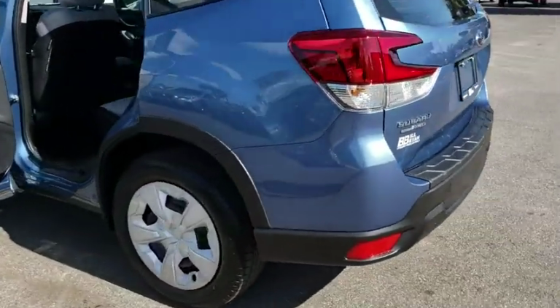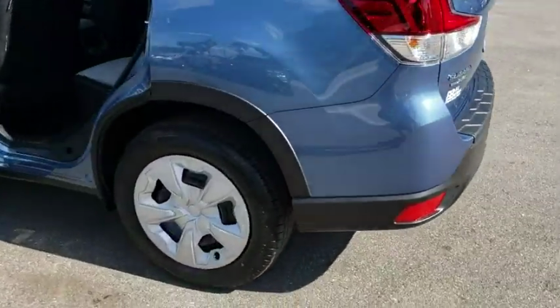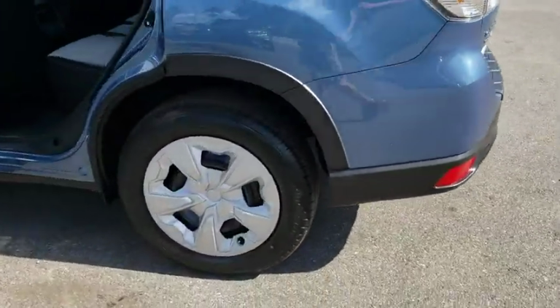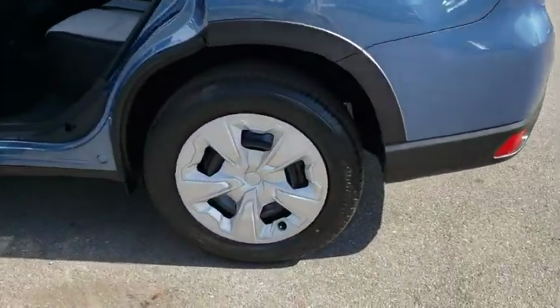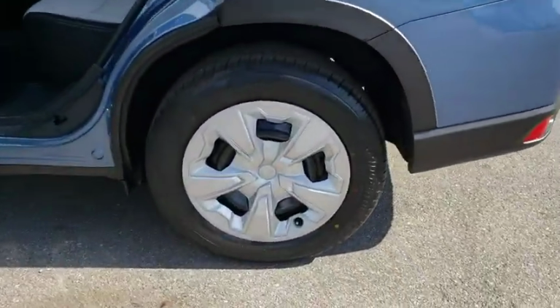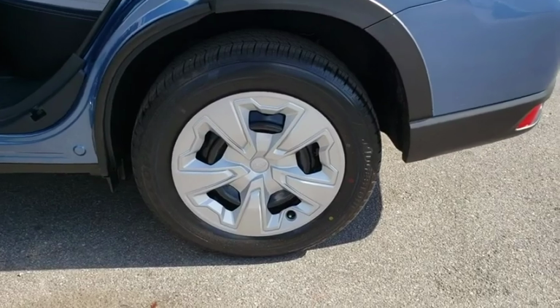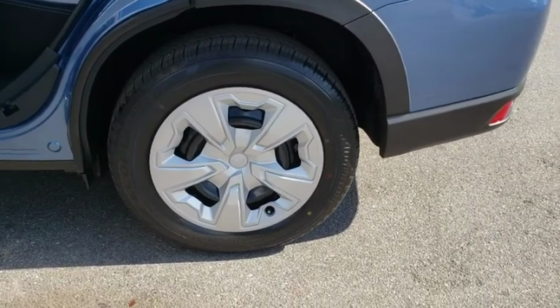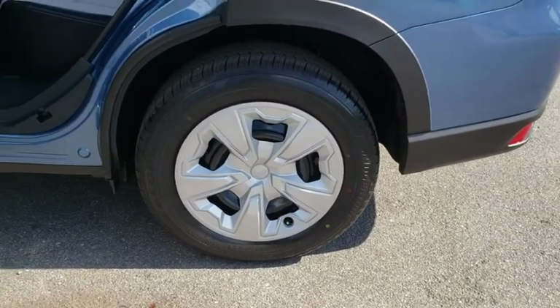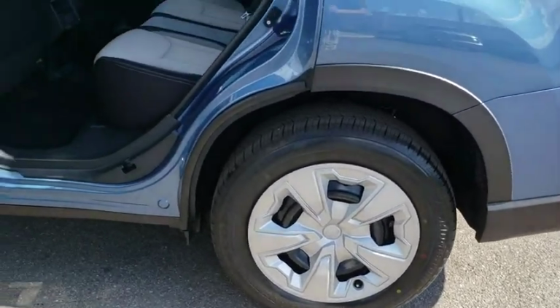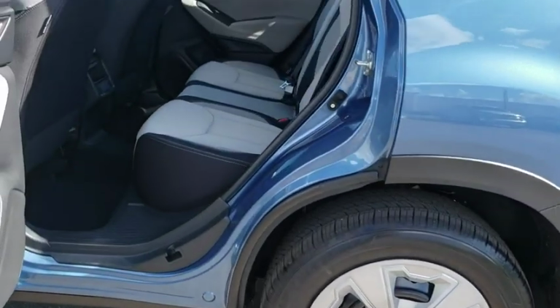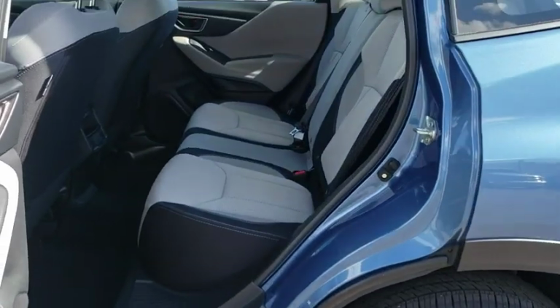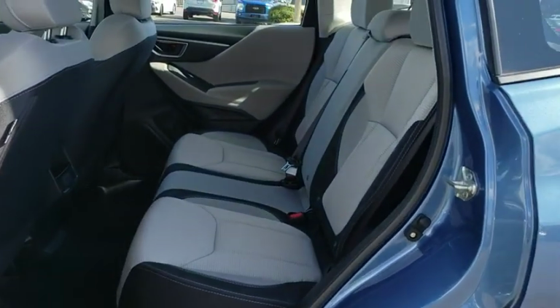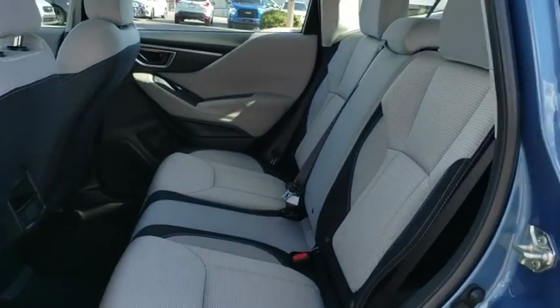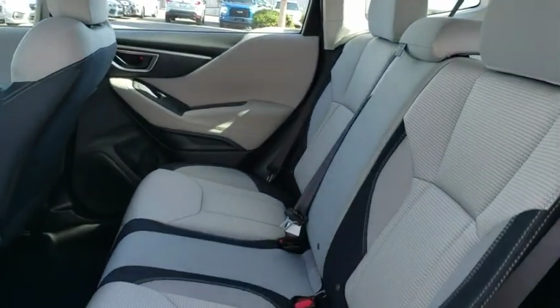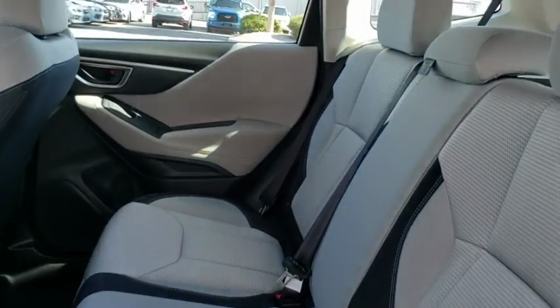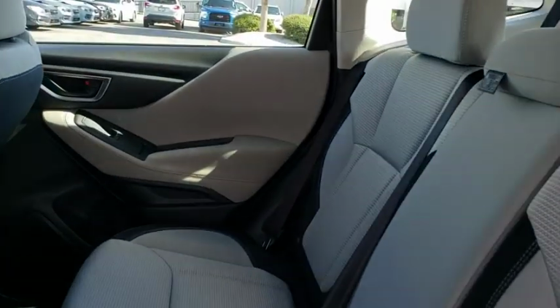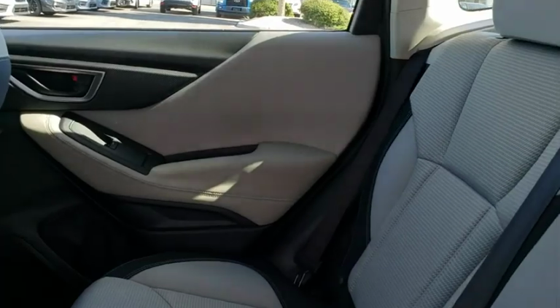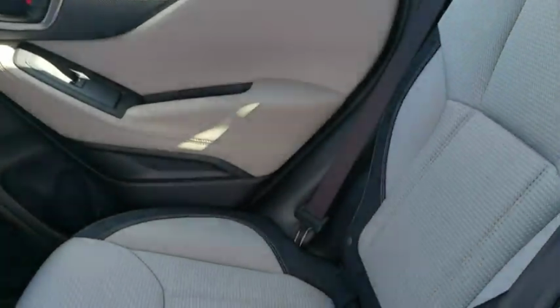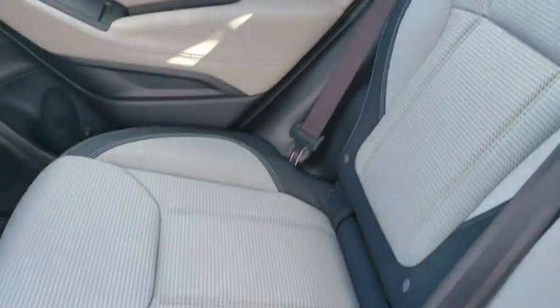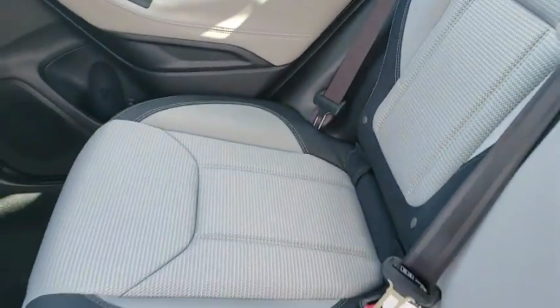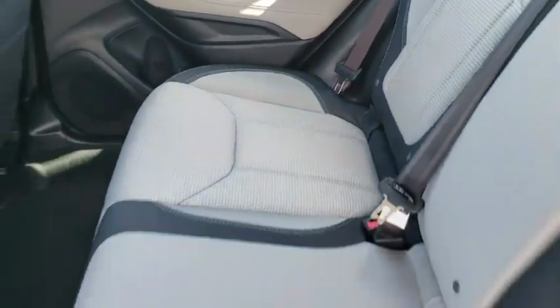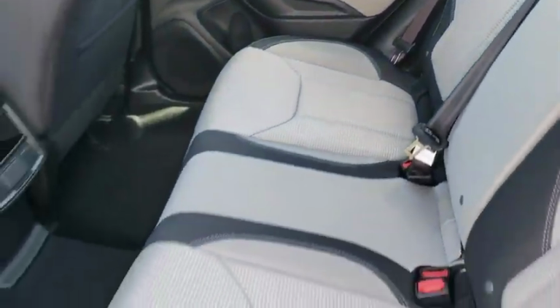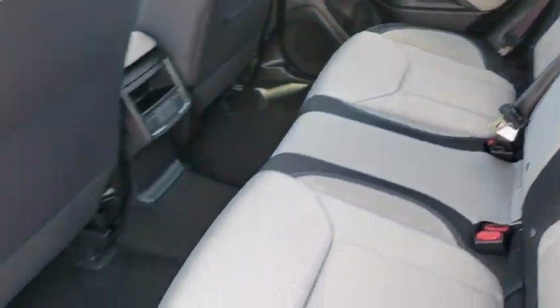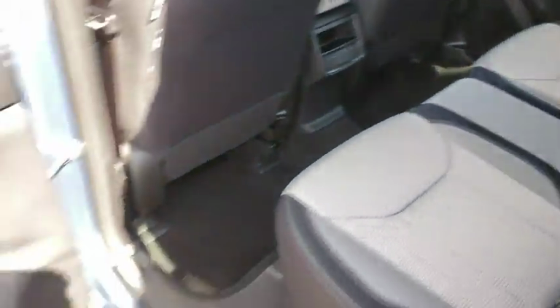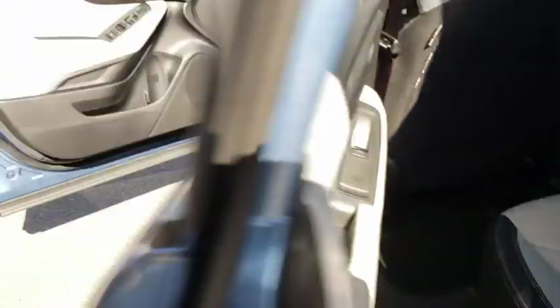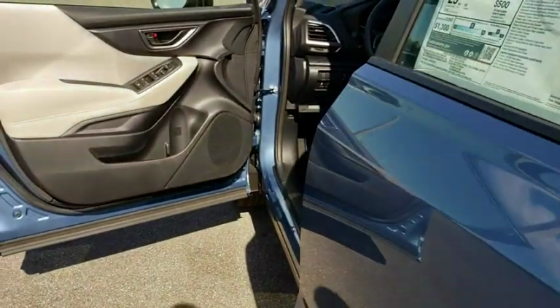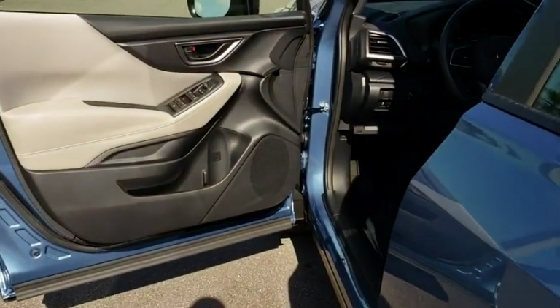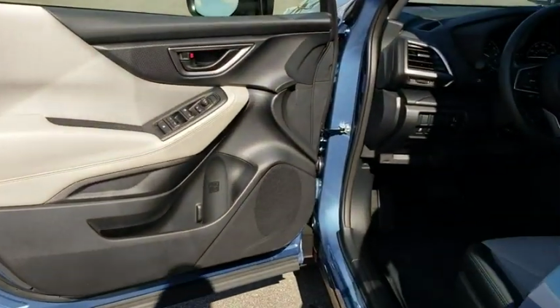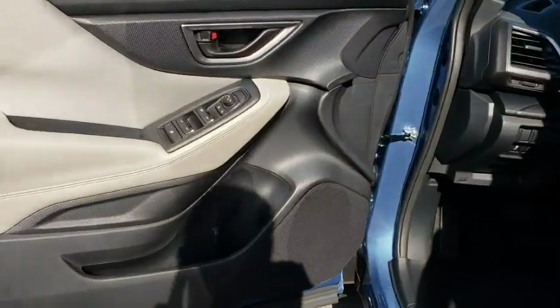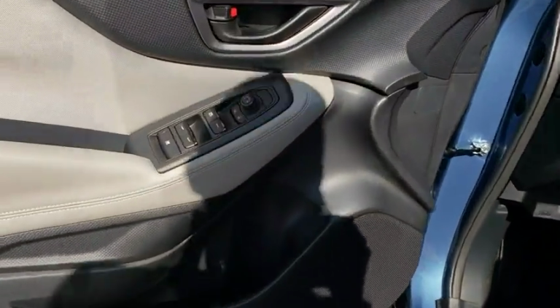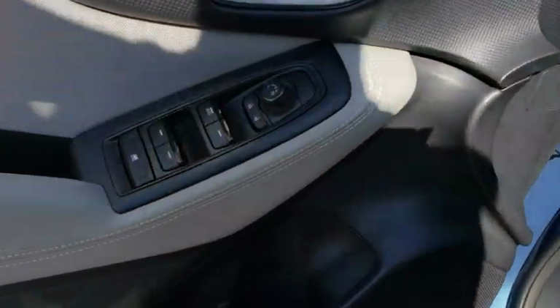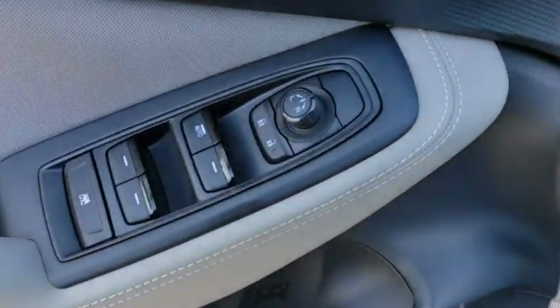Traction control, keyless entry, all-wheel drive, anti-lock braking system, backup camera, steering wheel audio controls, stability control, Bluetooth, adjustable steering wheel, power steering, four-wheel disc brakes, cruise control, floor mats.